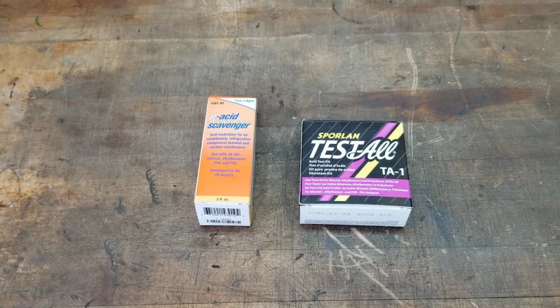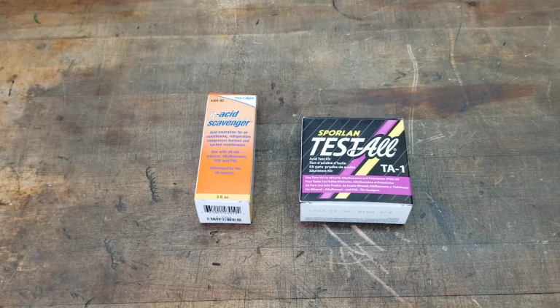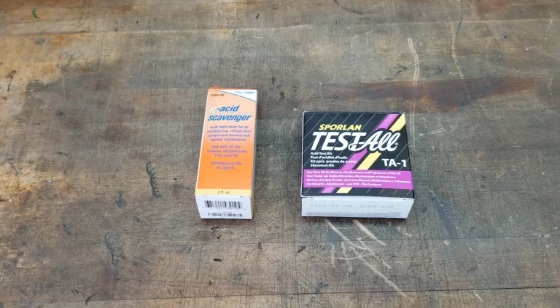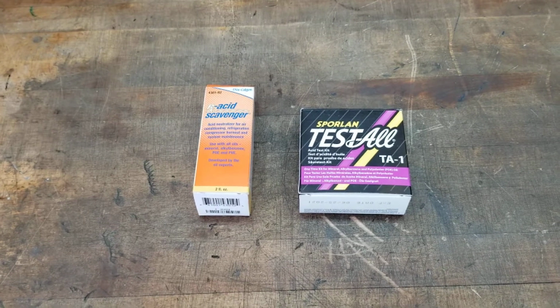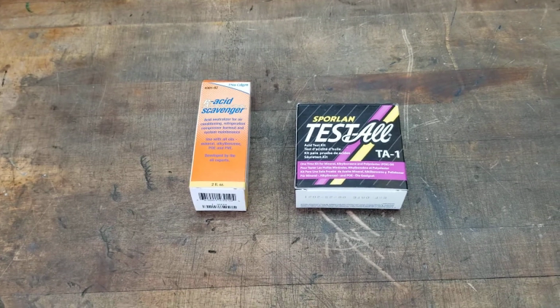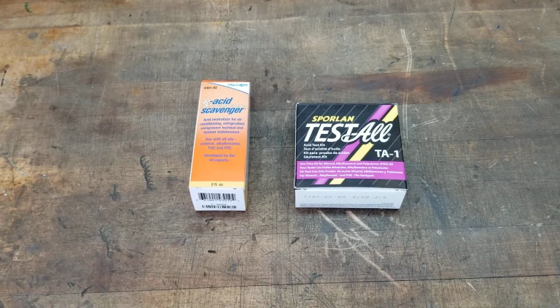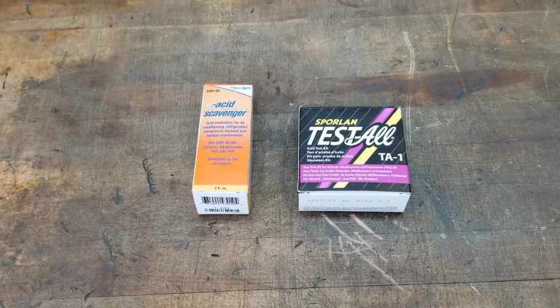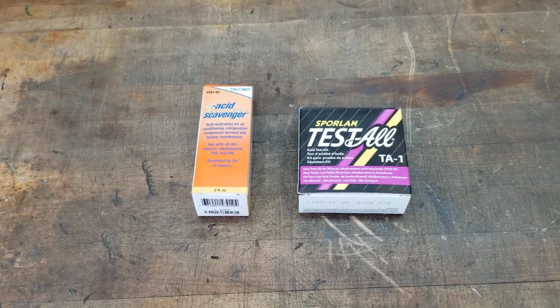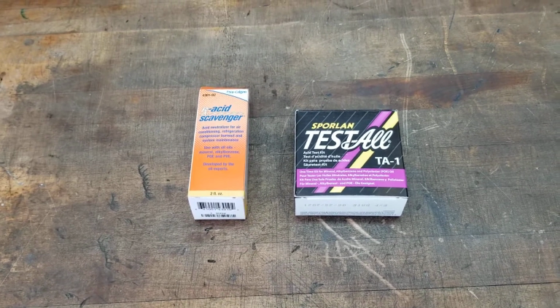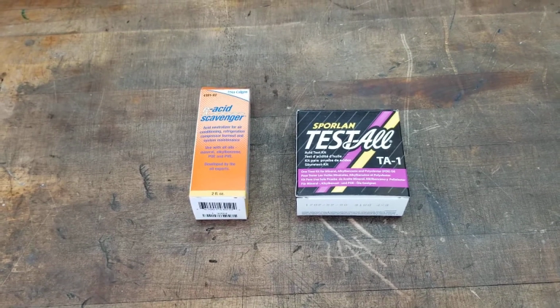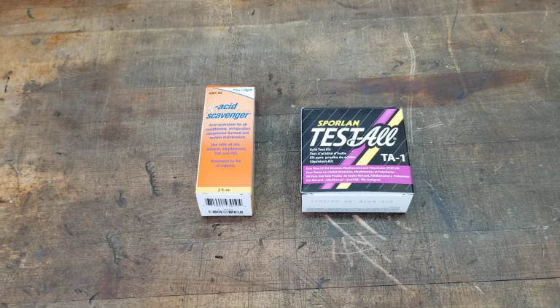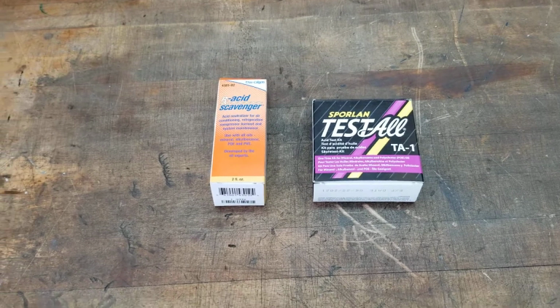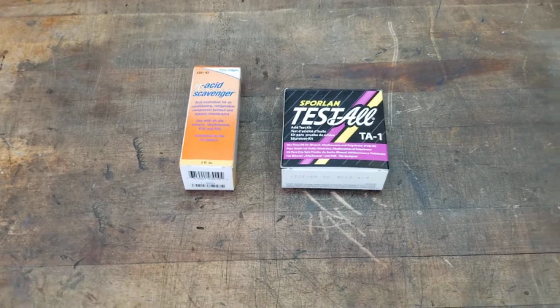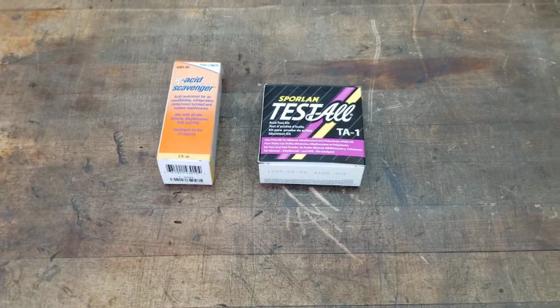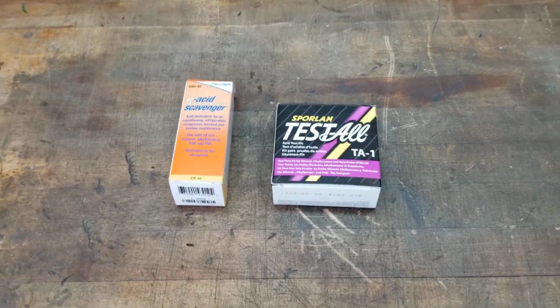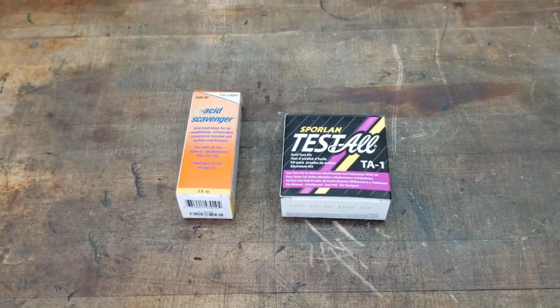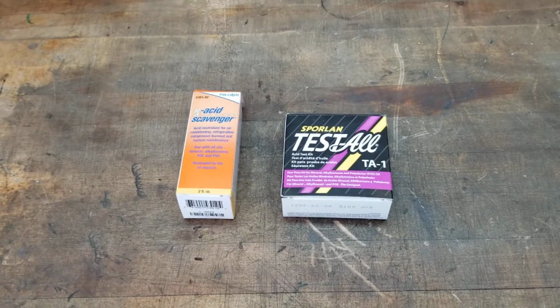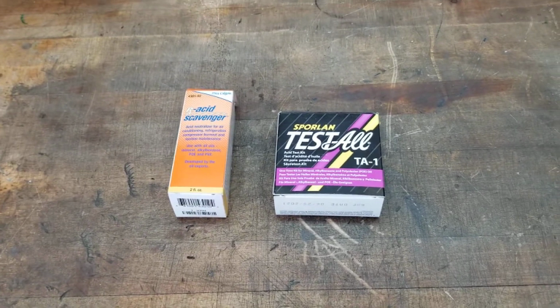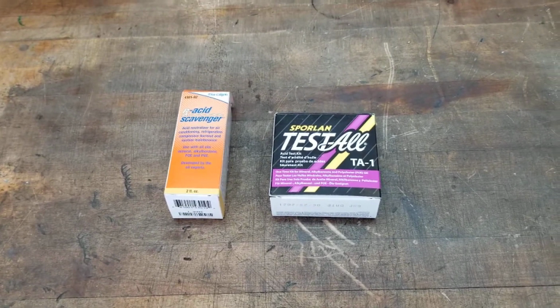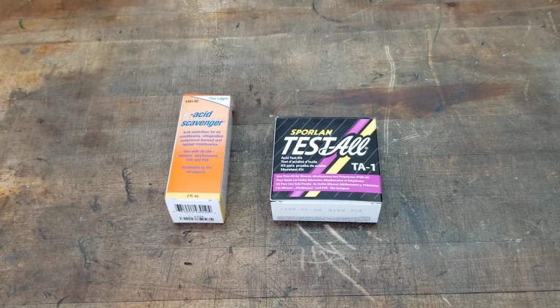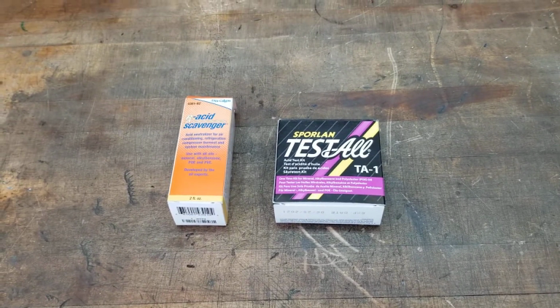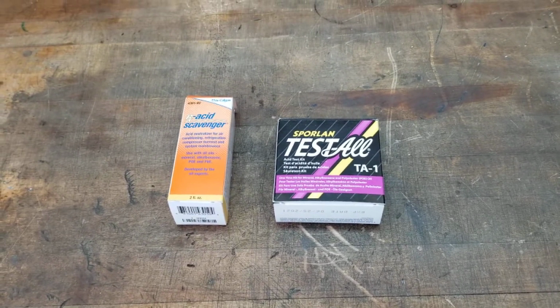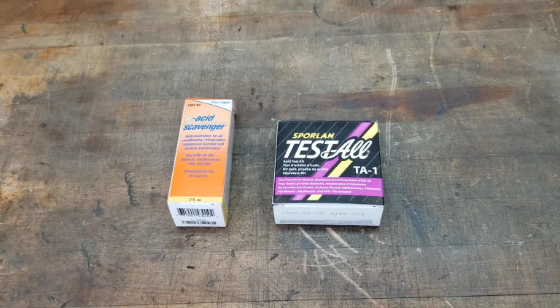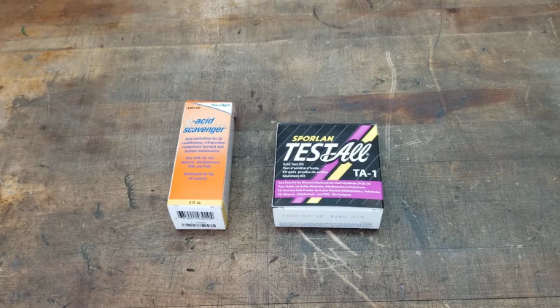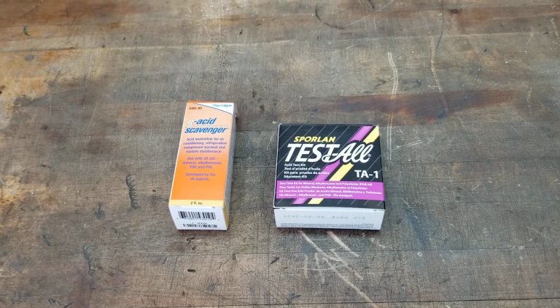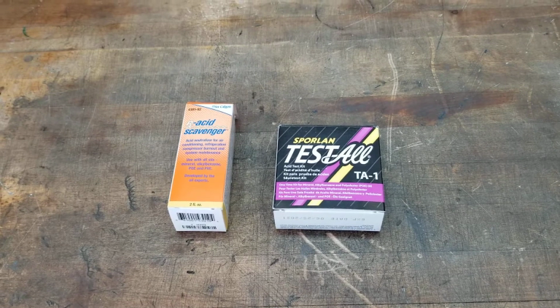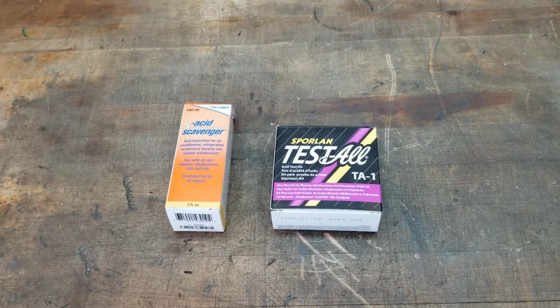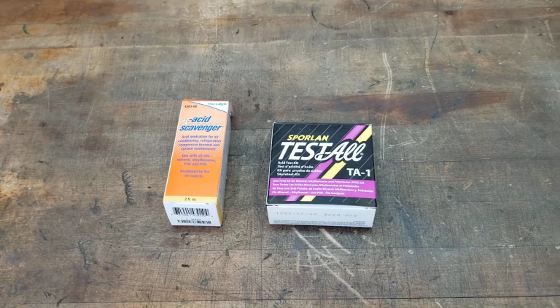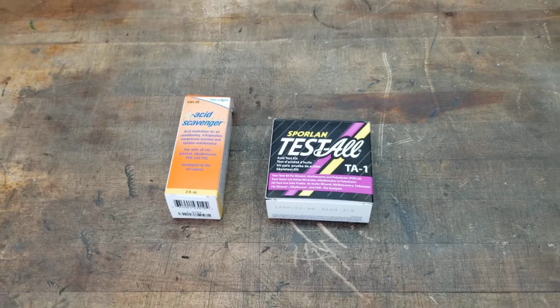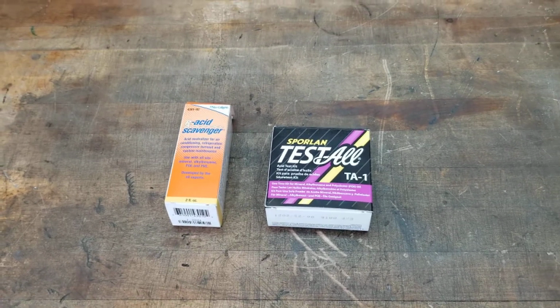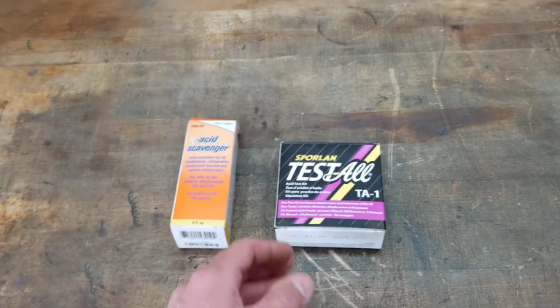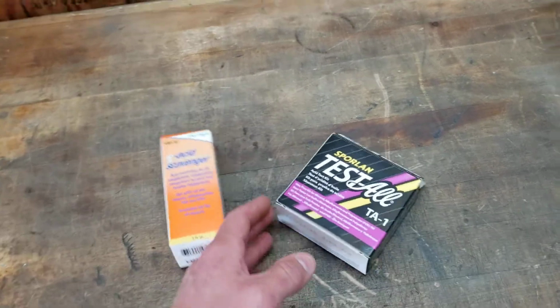I just wanted to do a quick video on oil test kits and acid cleanups after a compressor failure — that would have been a burnout where your oil tests positive for acid. I just want to show you guys what this looks like.